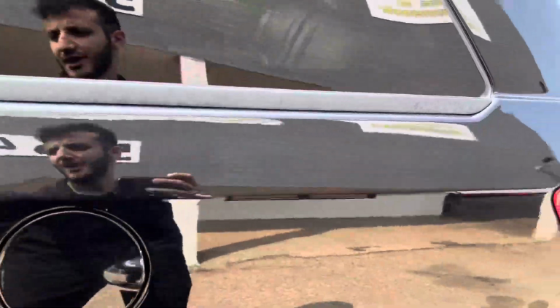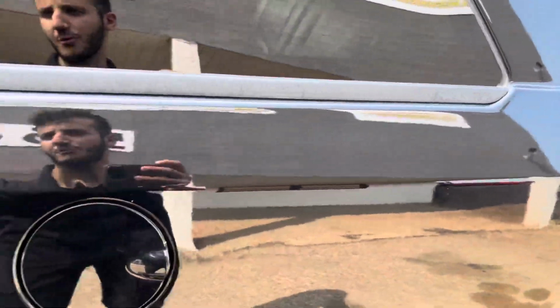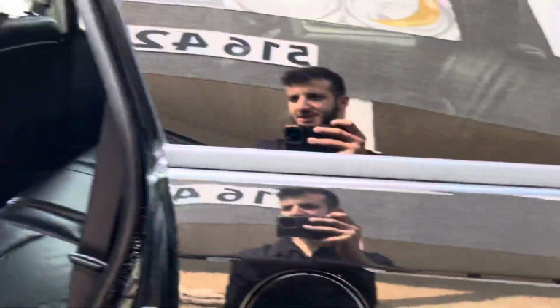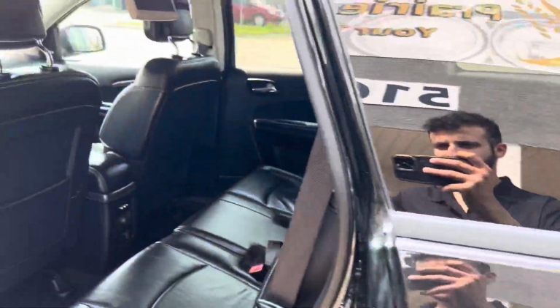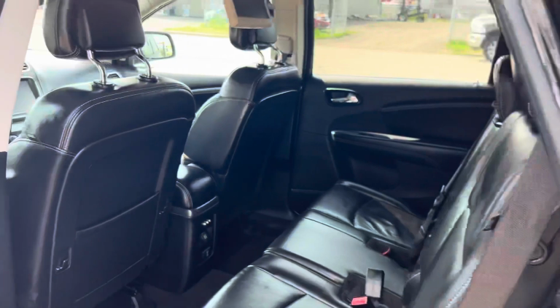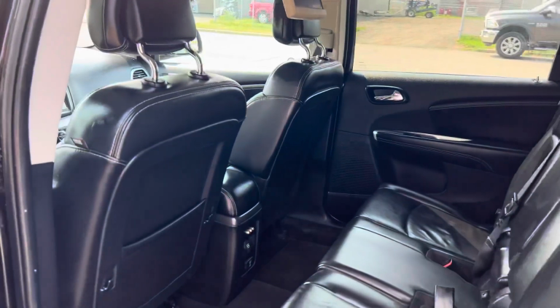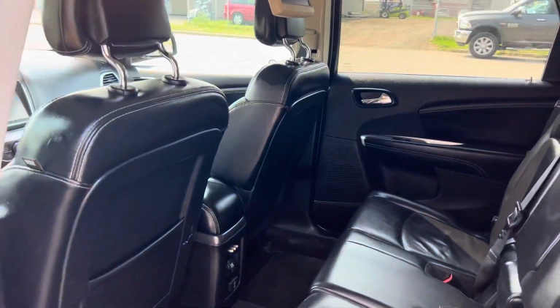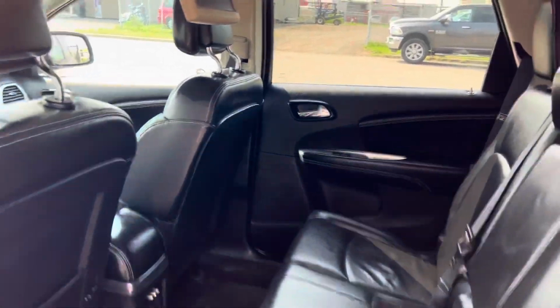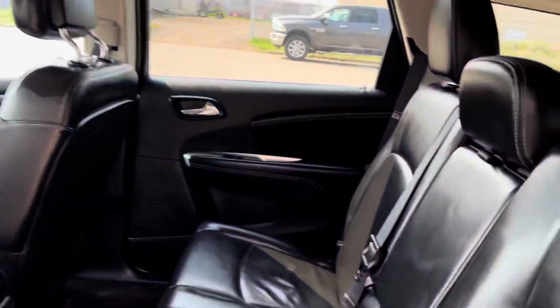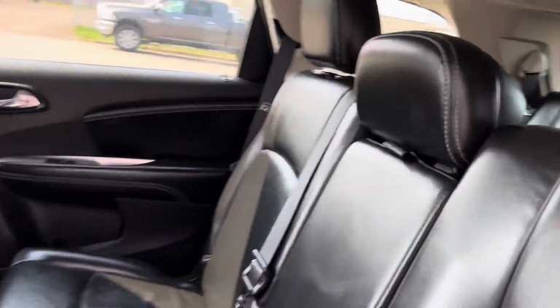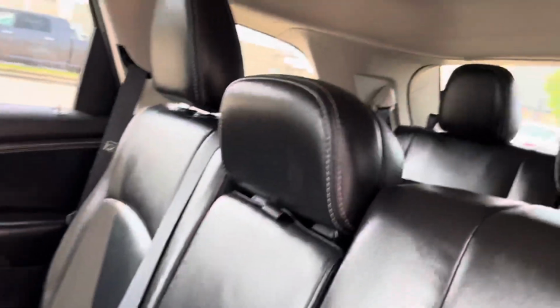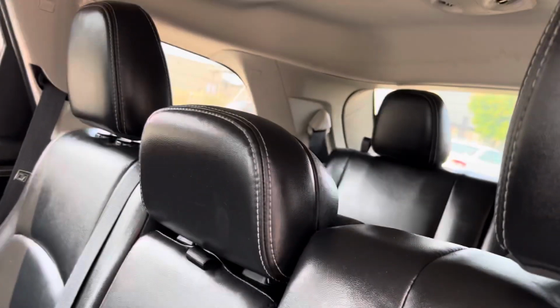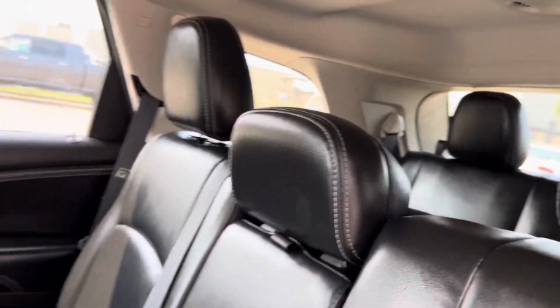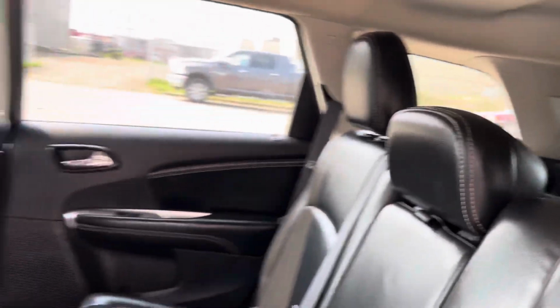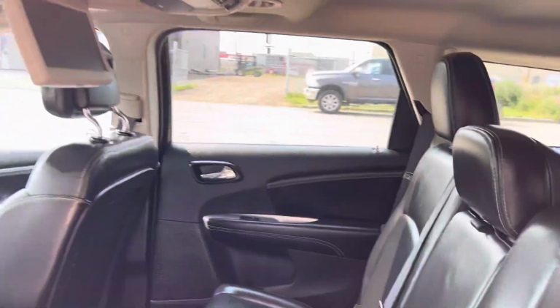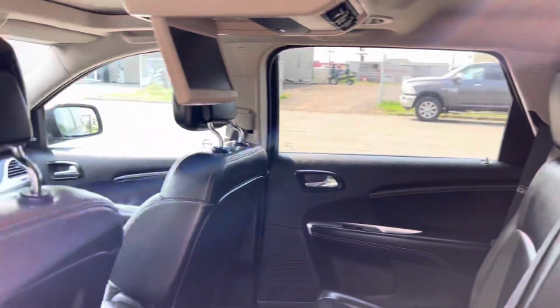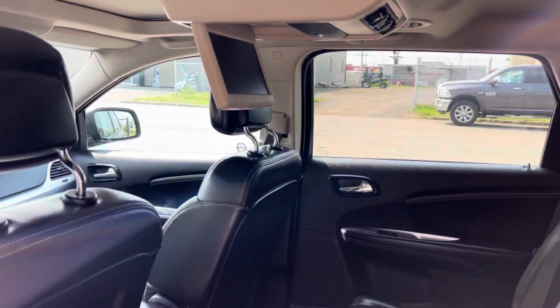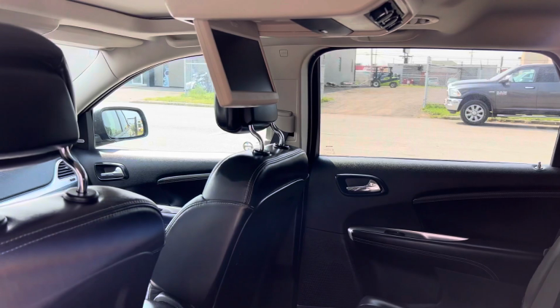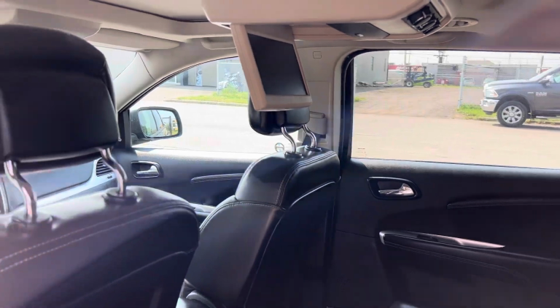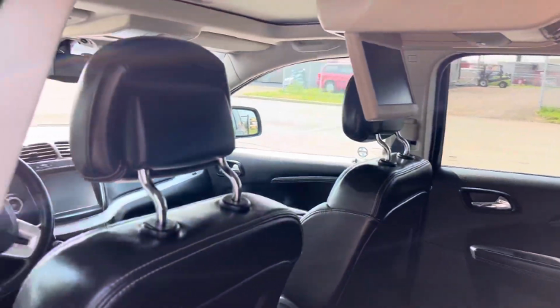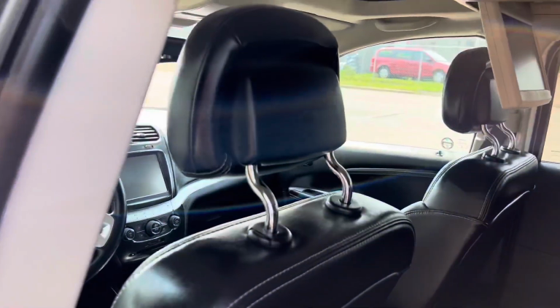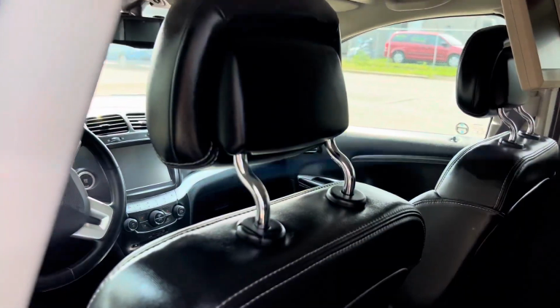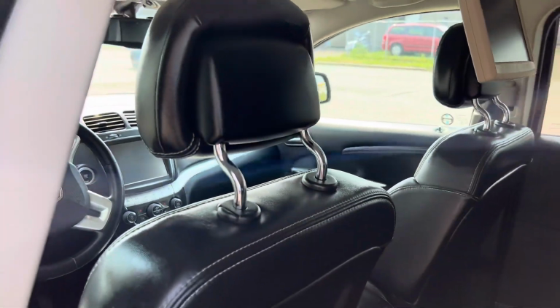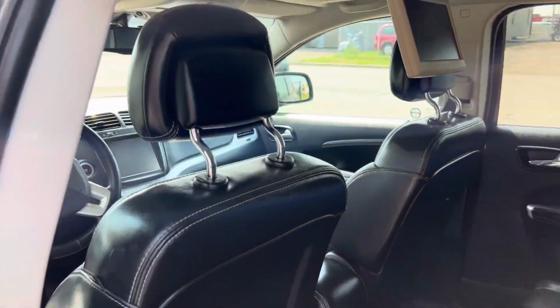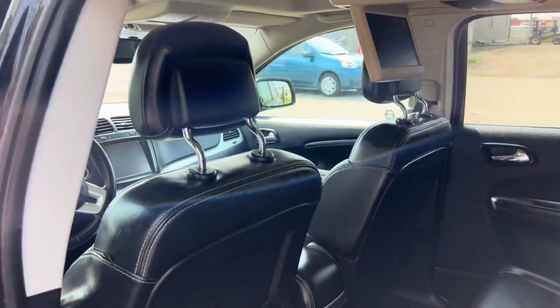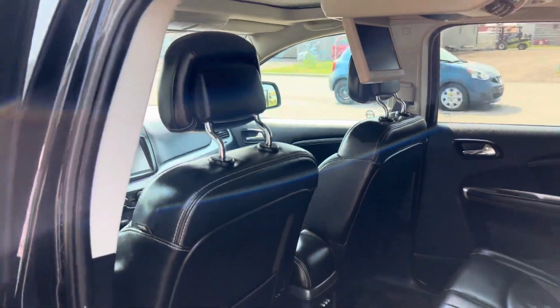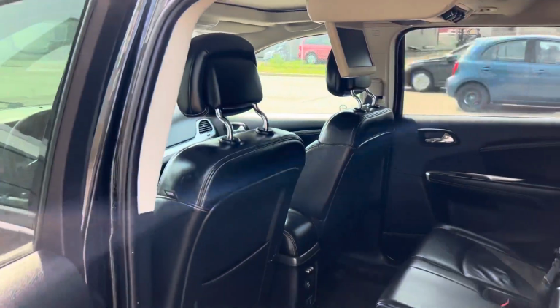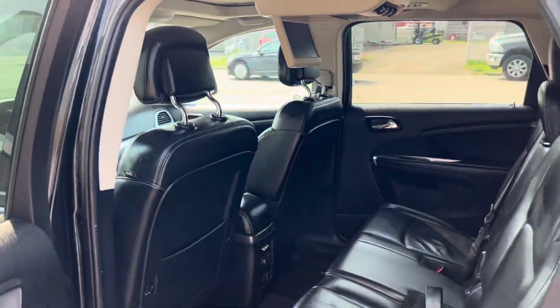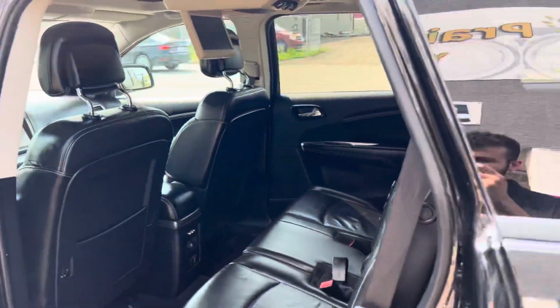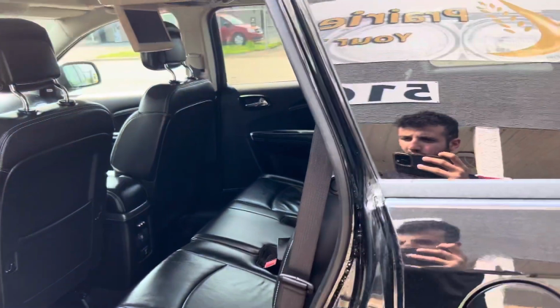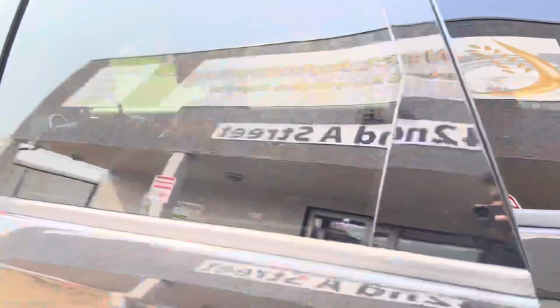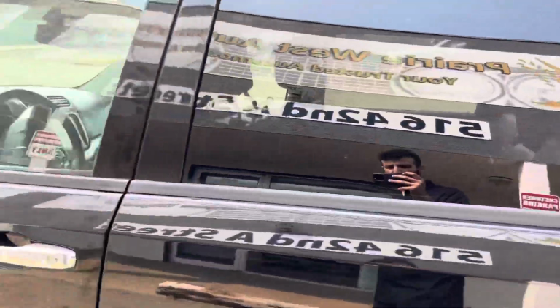Have a quick peek inside. Like I said, all black leather — looks really nice in here, pretty roomy. Got a DVD player, heated front seats, heated steering wheel, and Bluetooth of course.